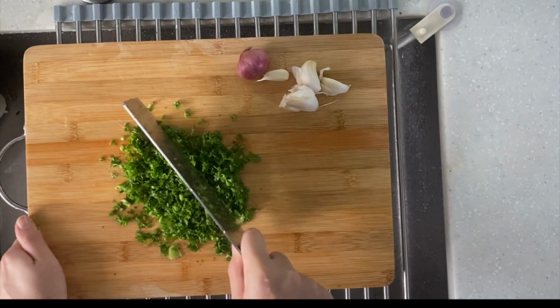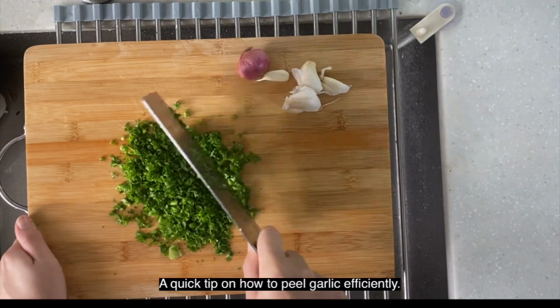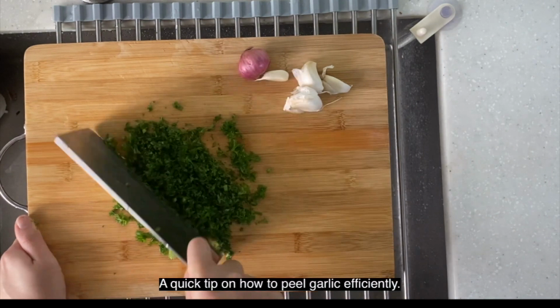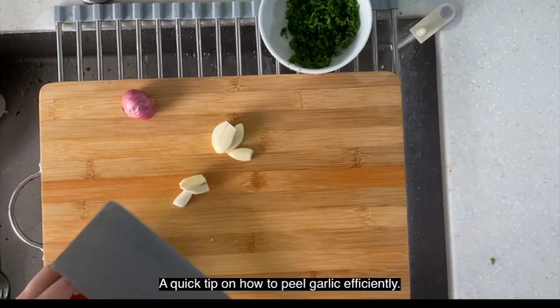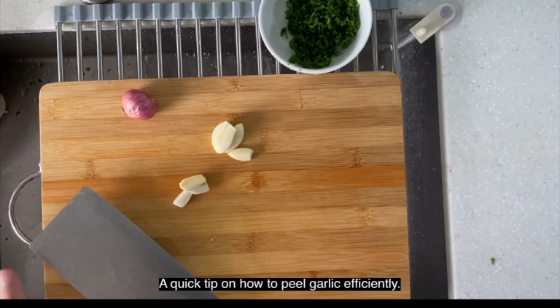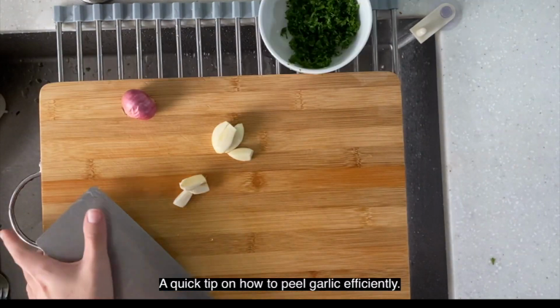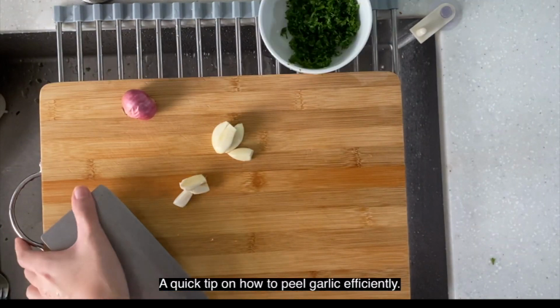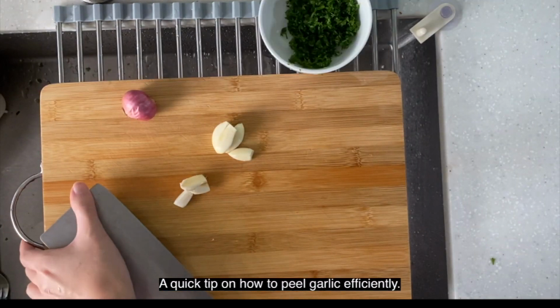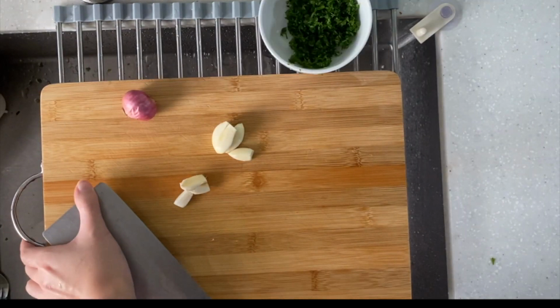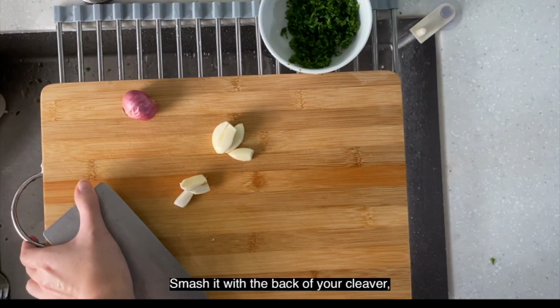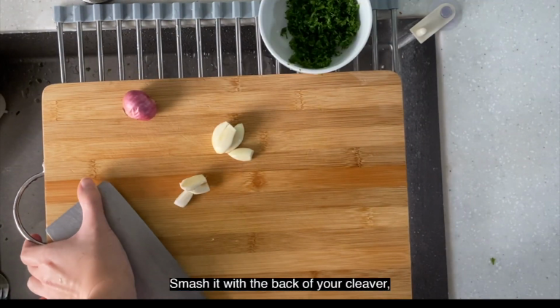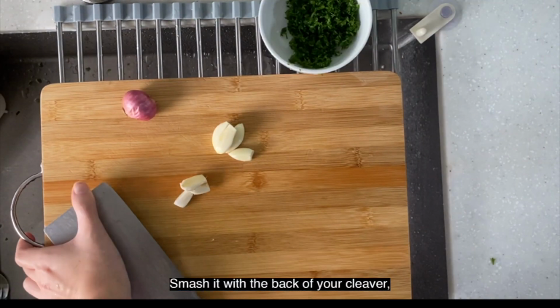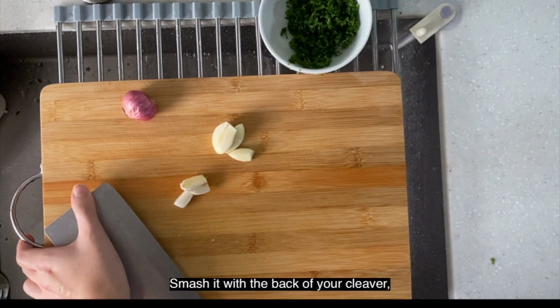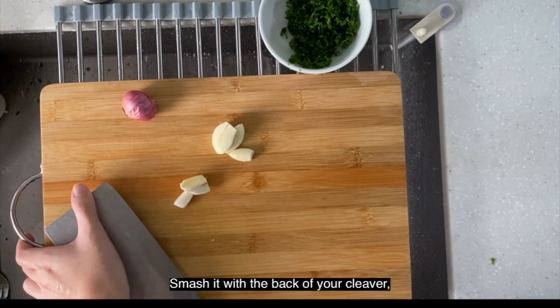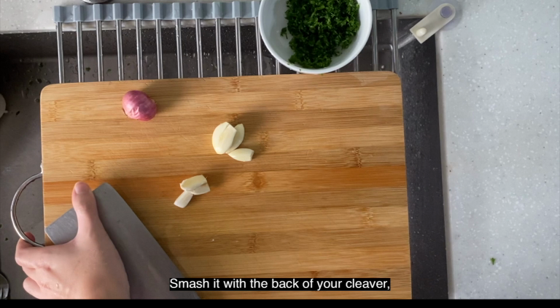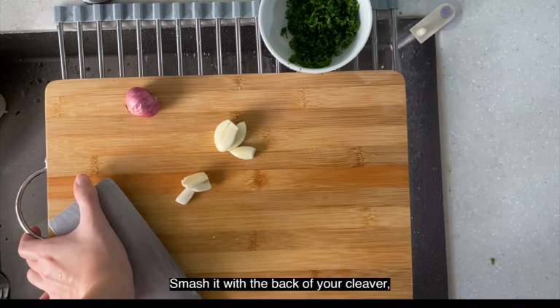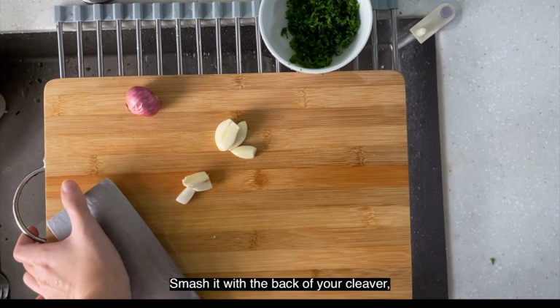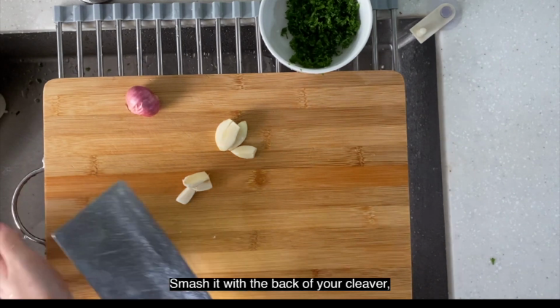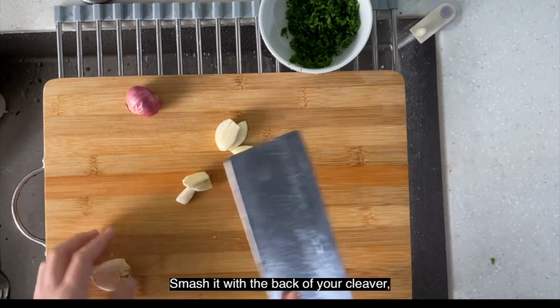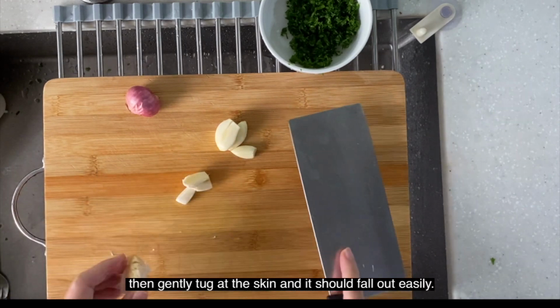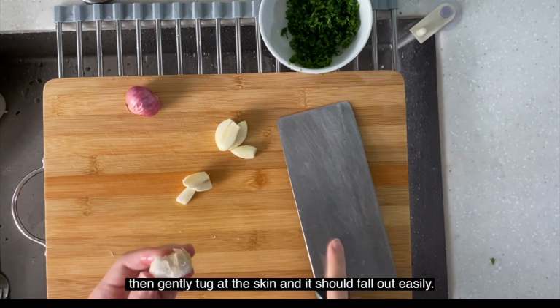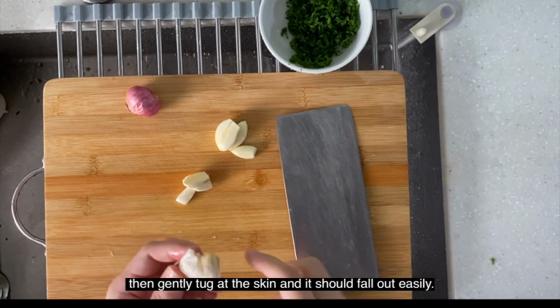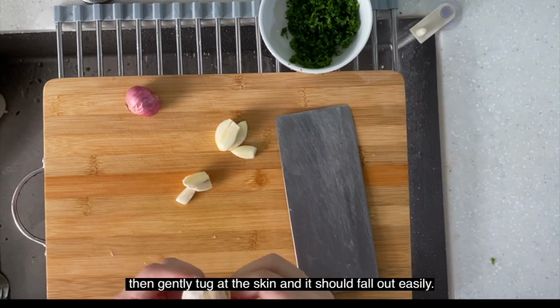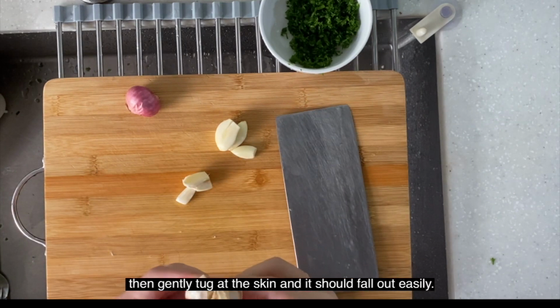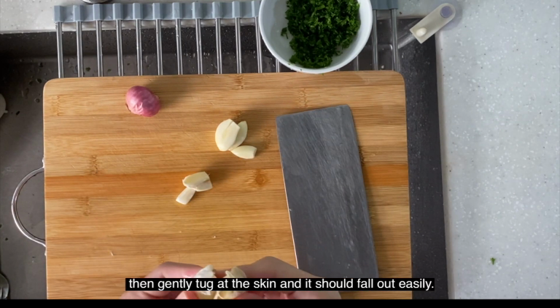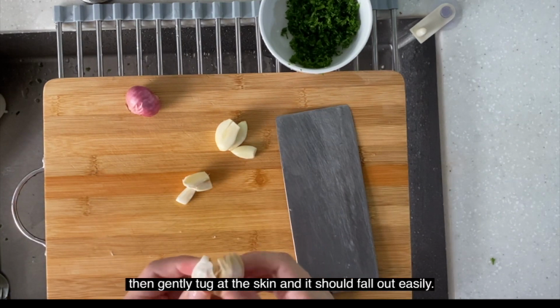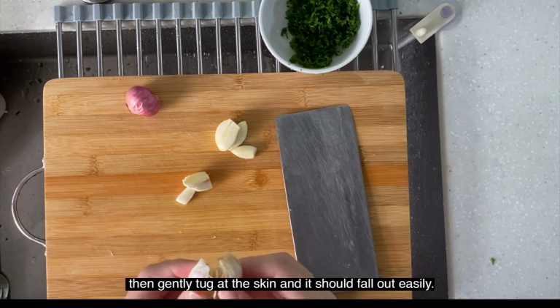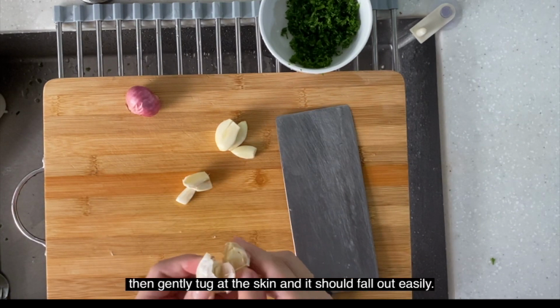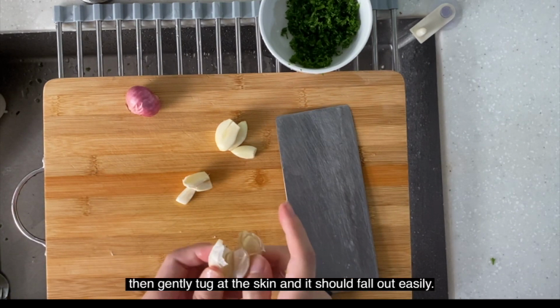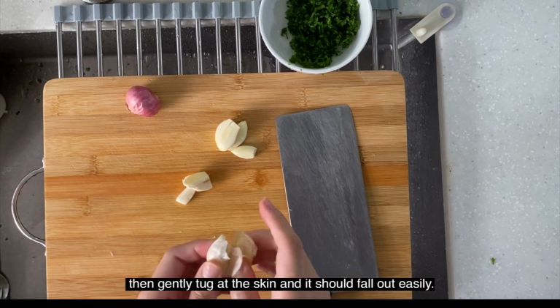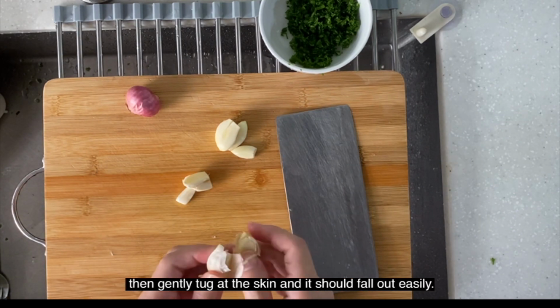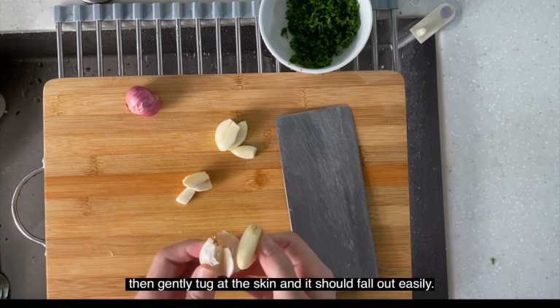A quick tip on how to peel garlic efficiently: you can smash it with the back of your cleaver, then gently tug at the skin and it should fall out easily.